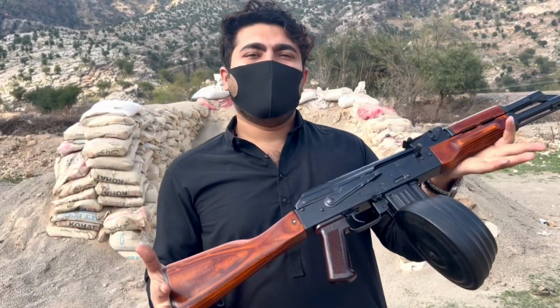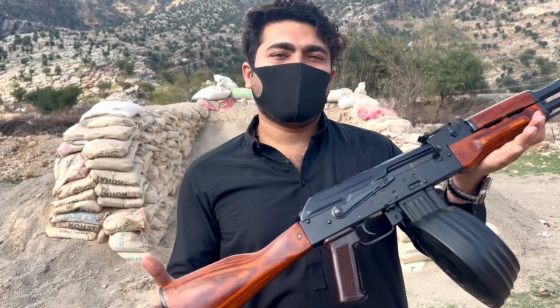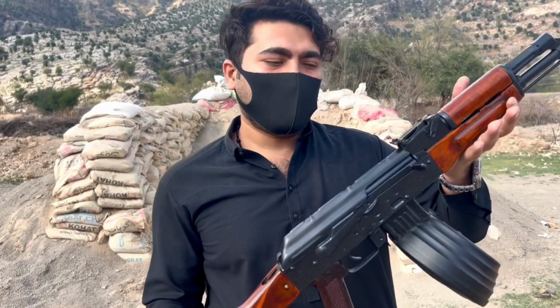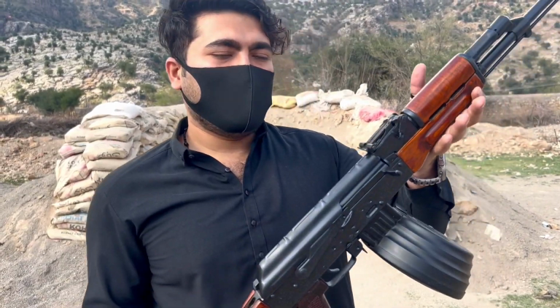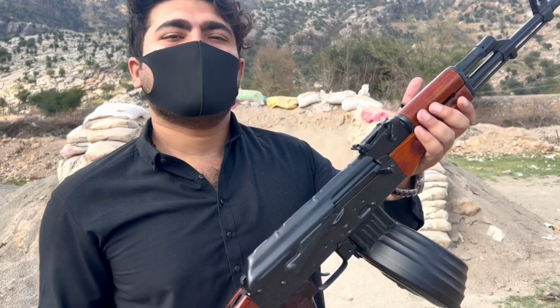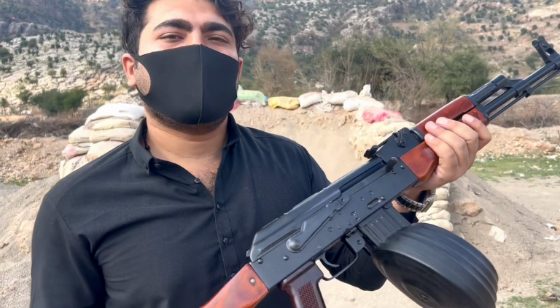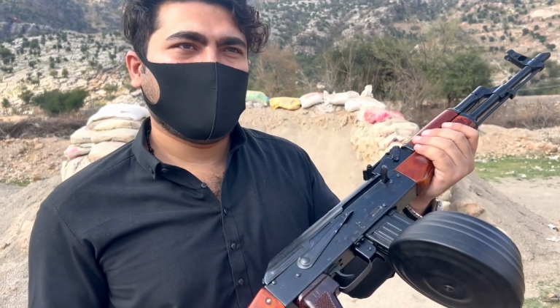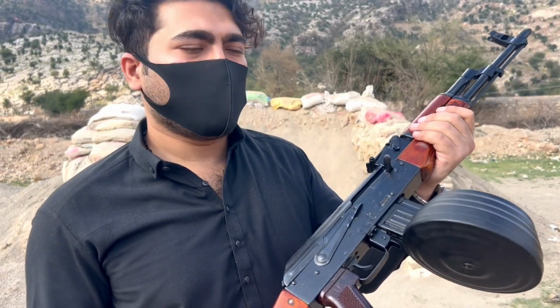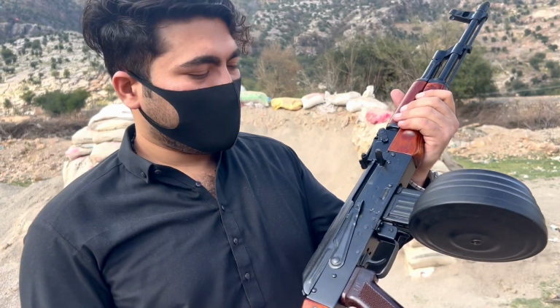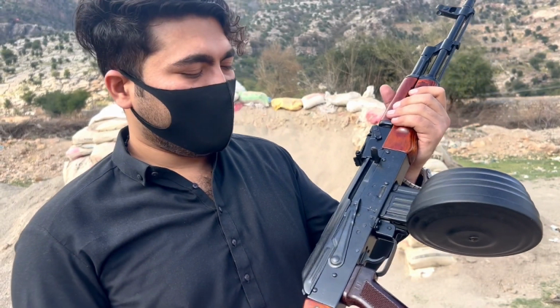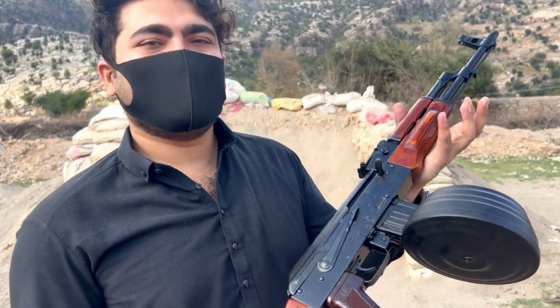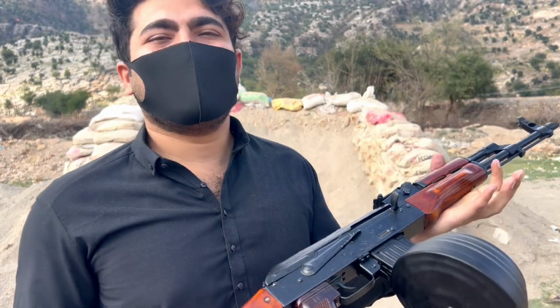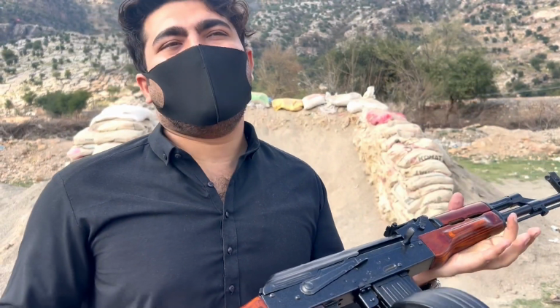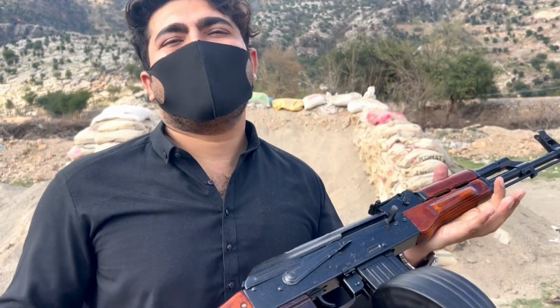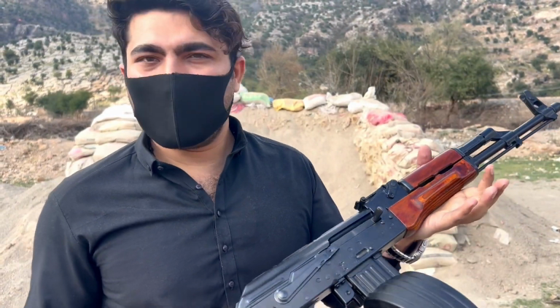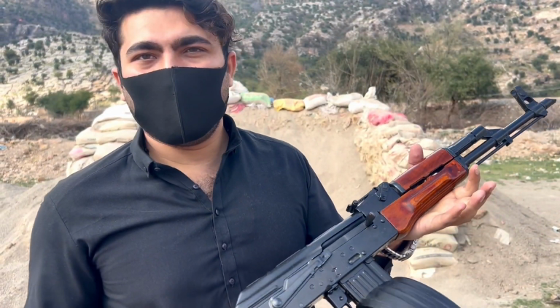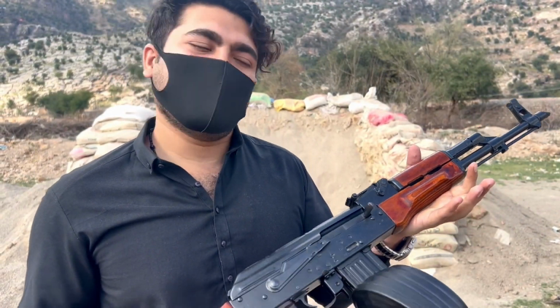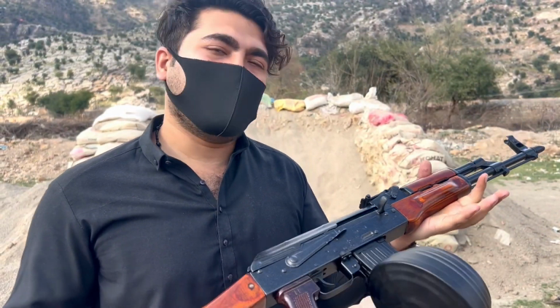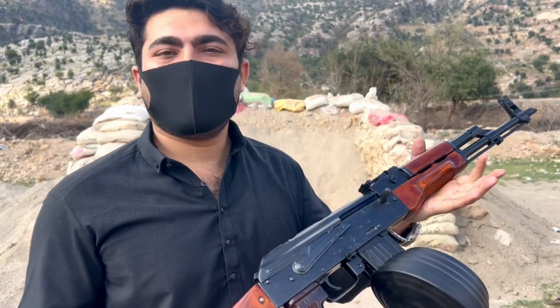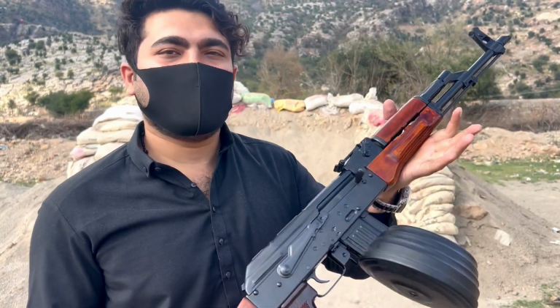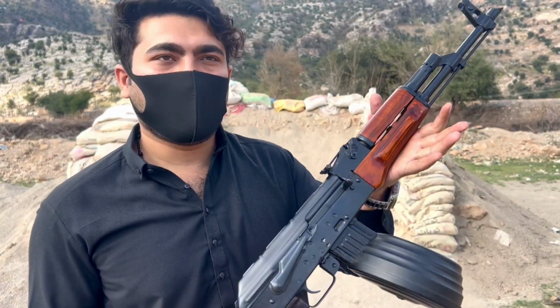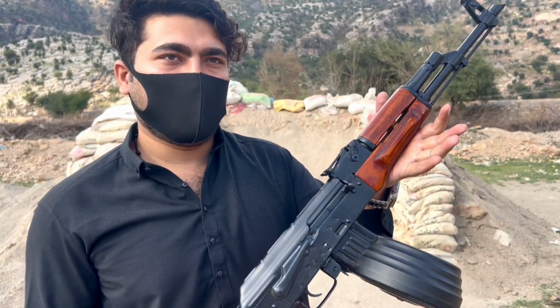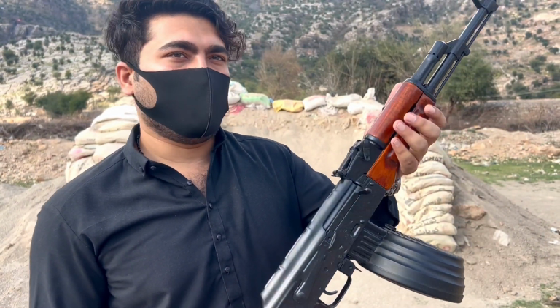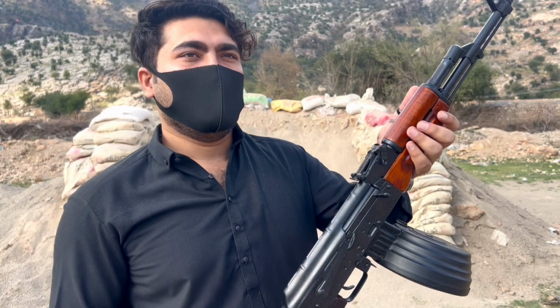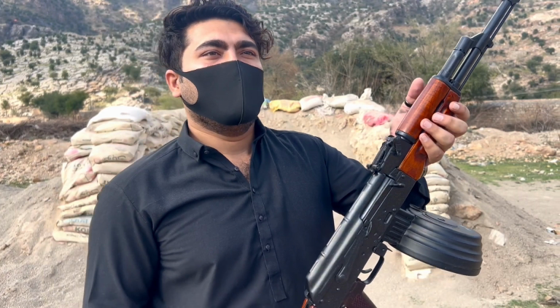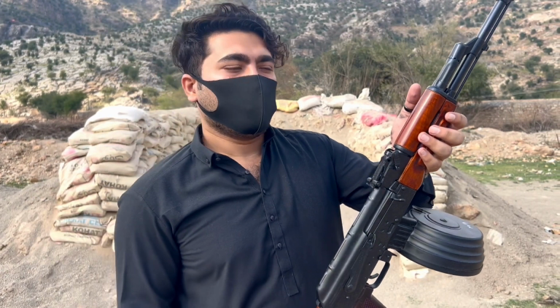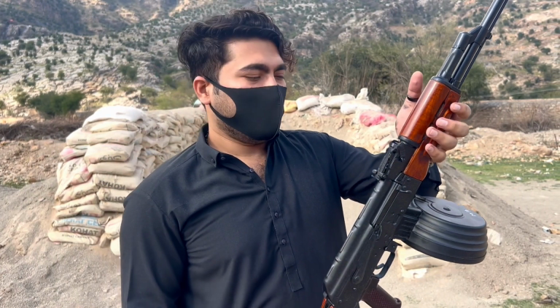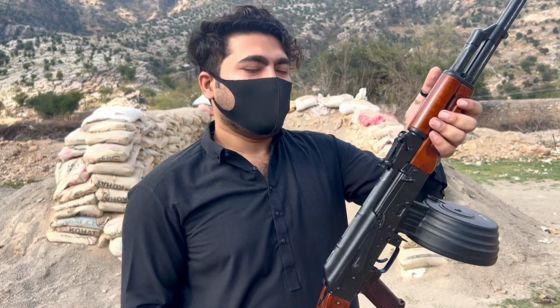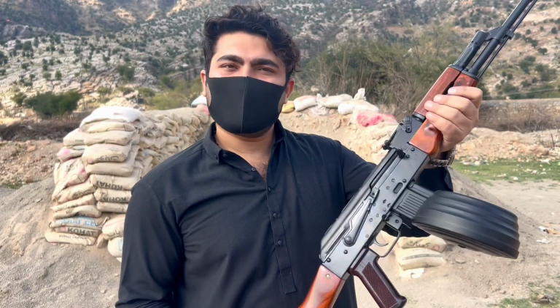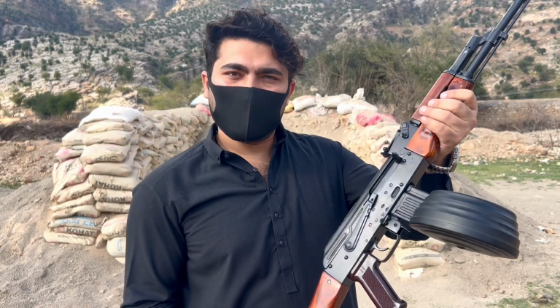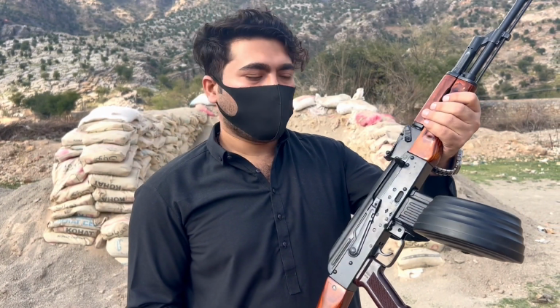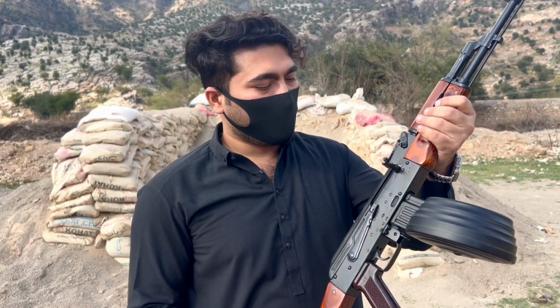This is our other rifle. It has a big bolt. The other one is the same quality. The license number is on it.